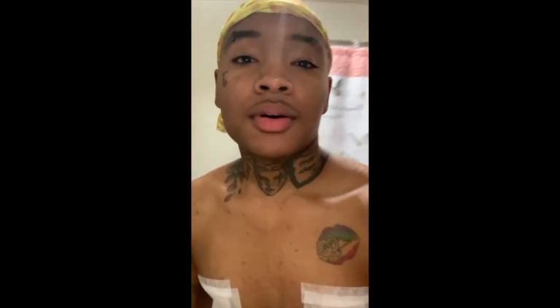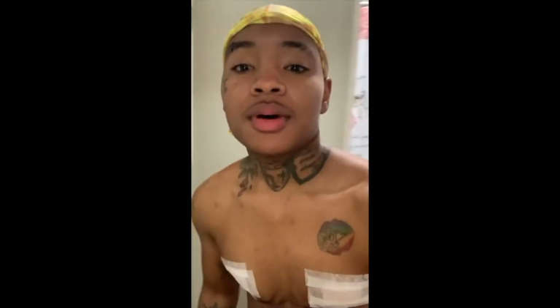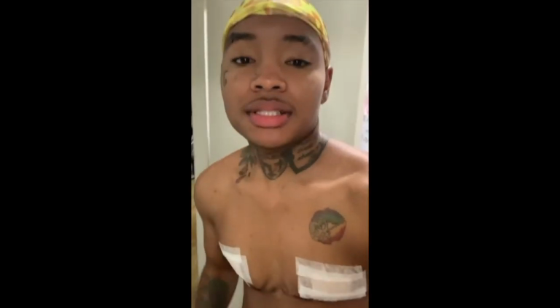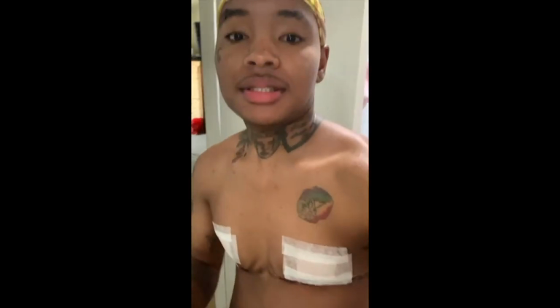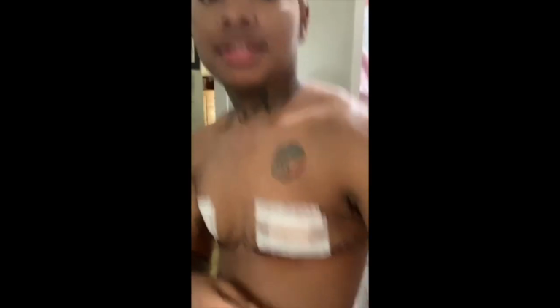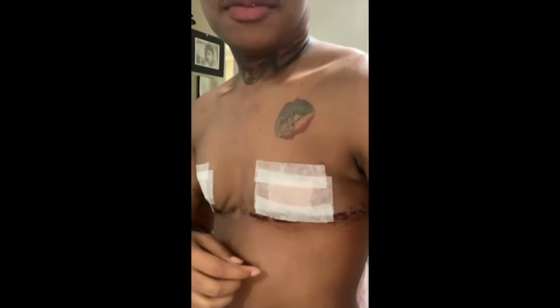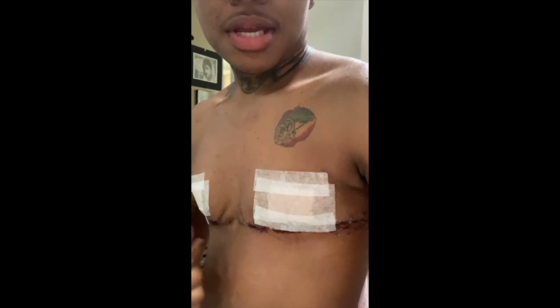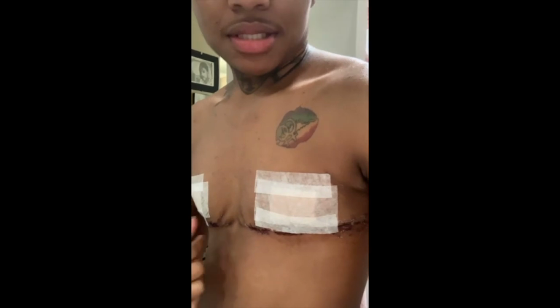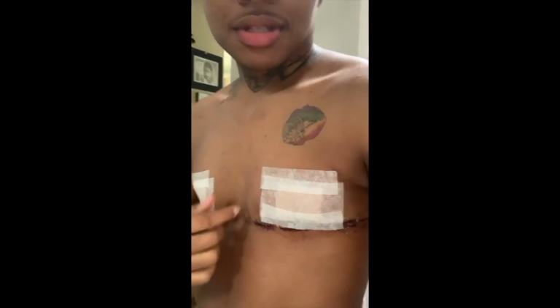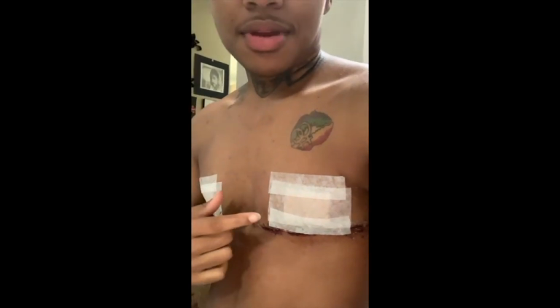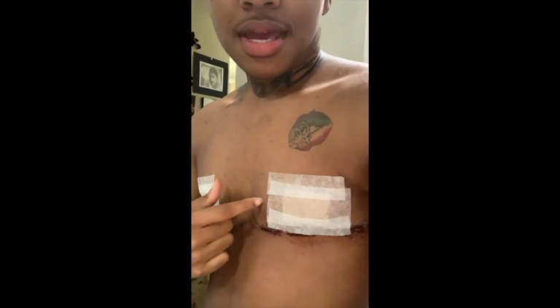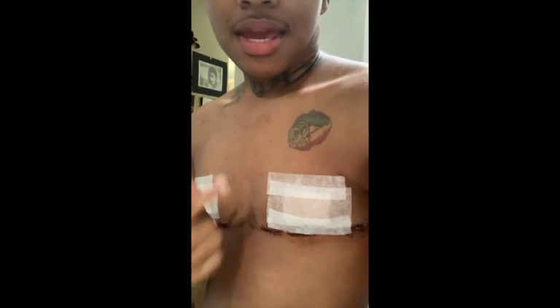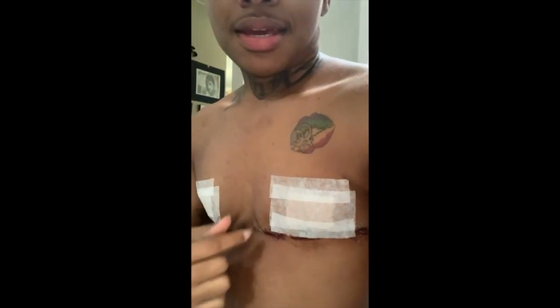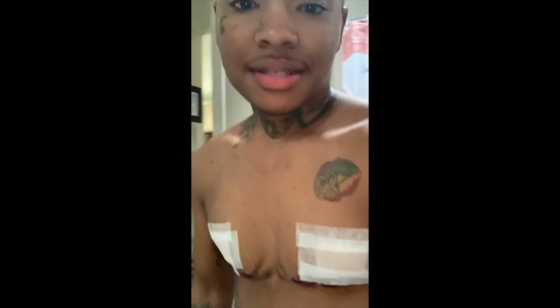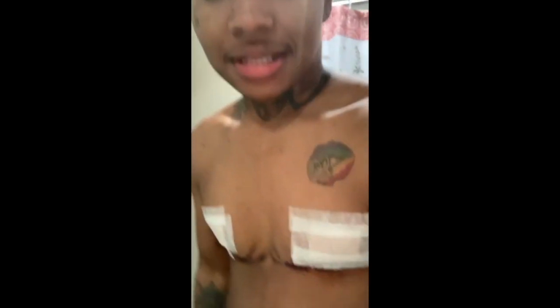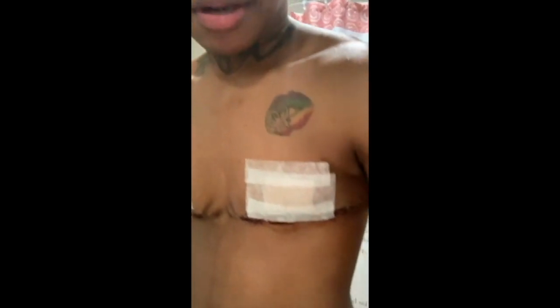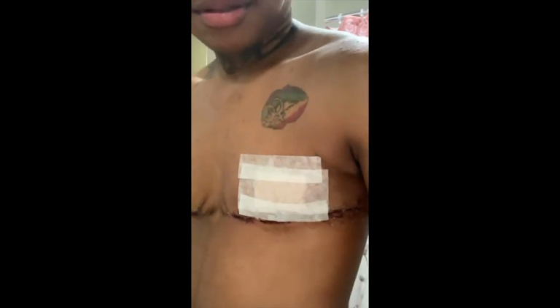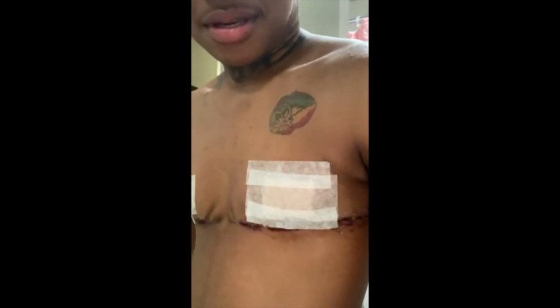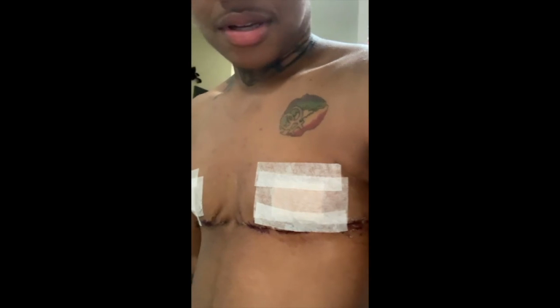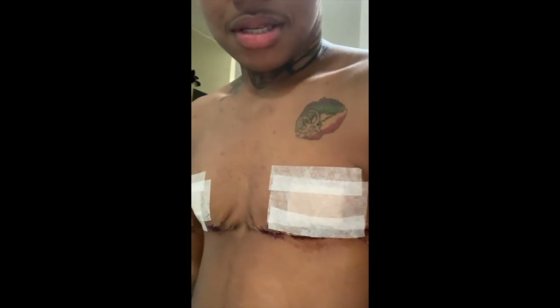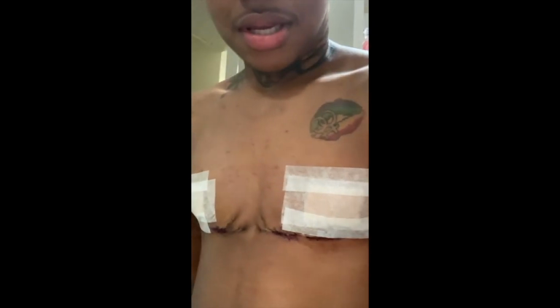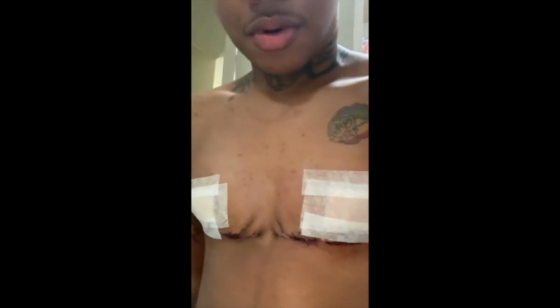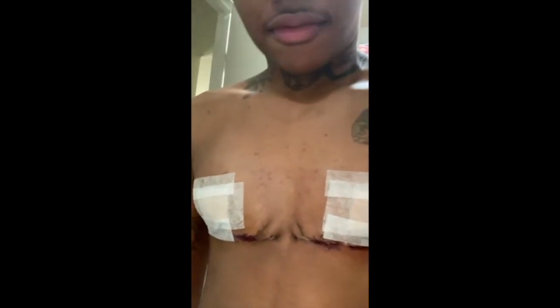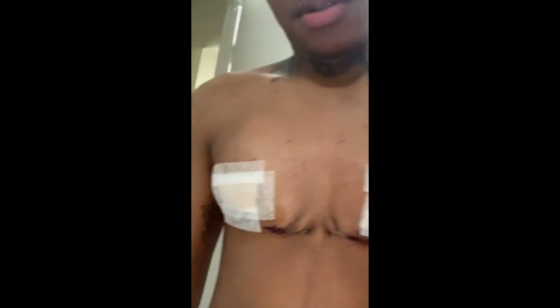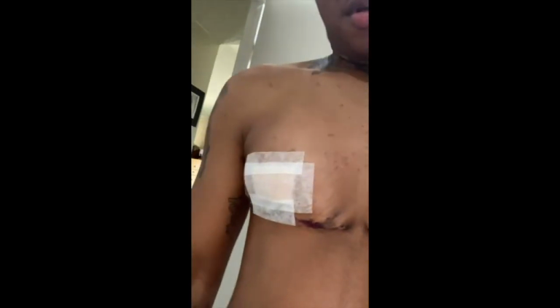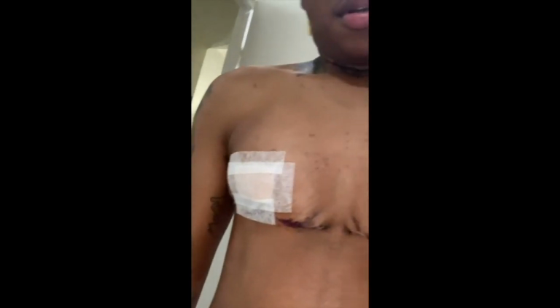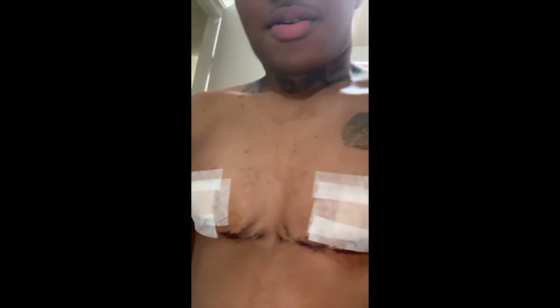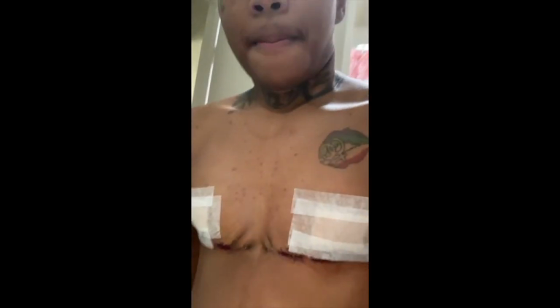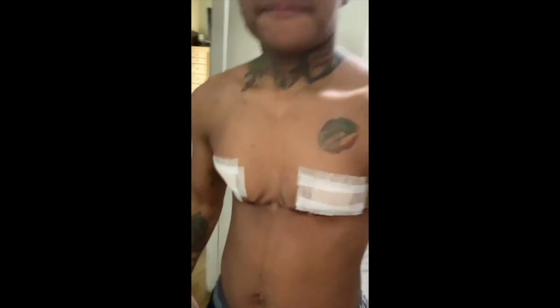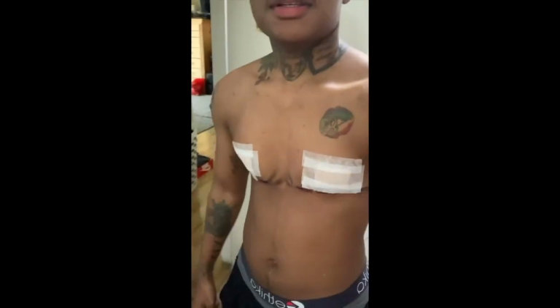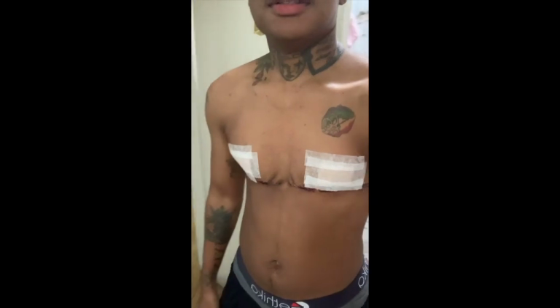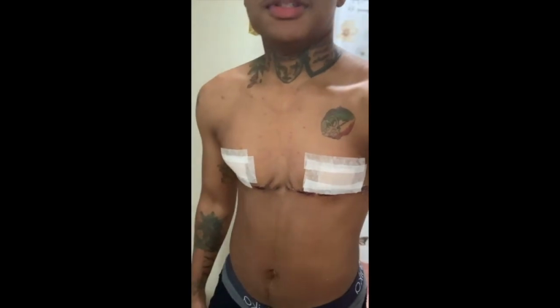So I just changed it from the band-aids and just use tape, and this is a lot better. It doesn't hurt as bad as the band-aids taking them on and off. So this is what it looks like.